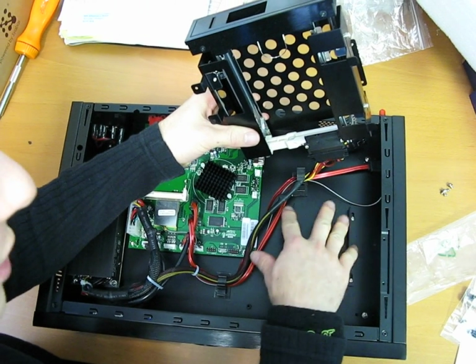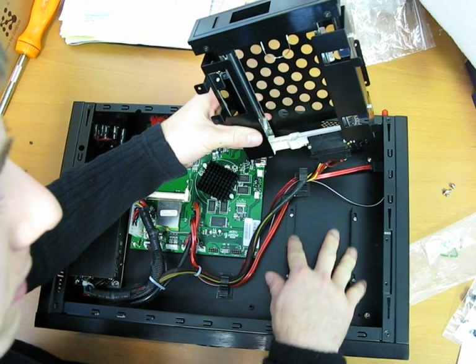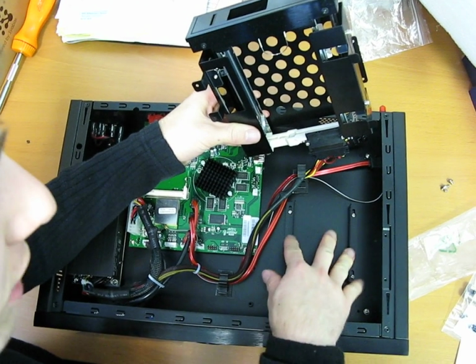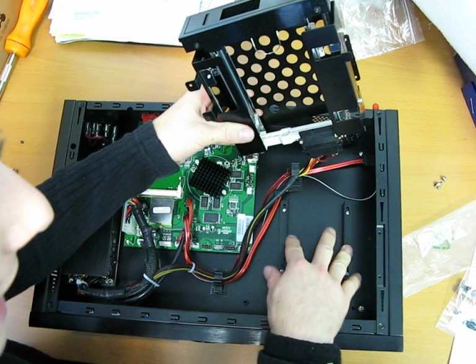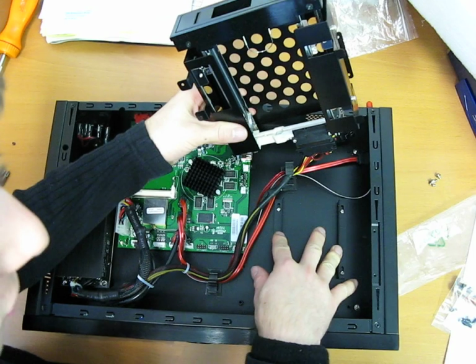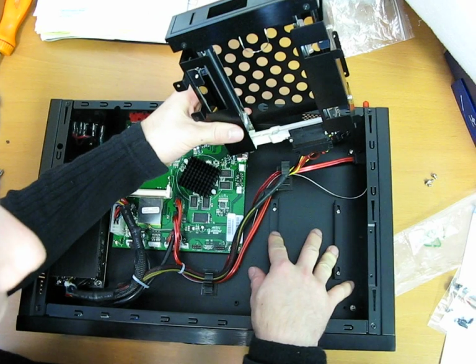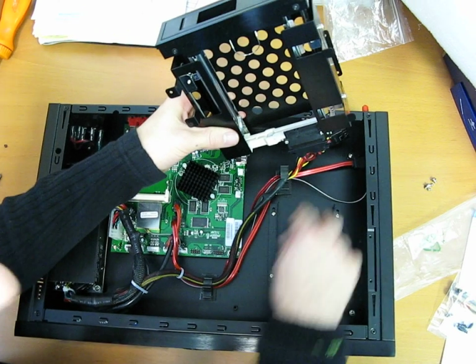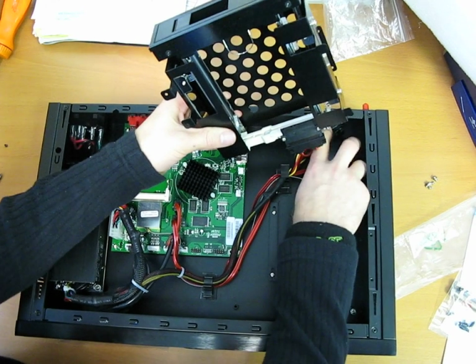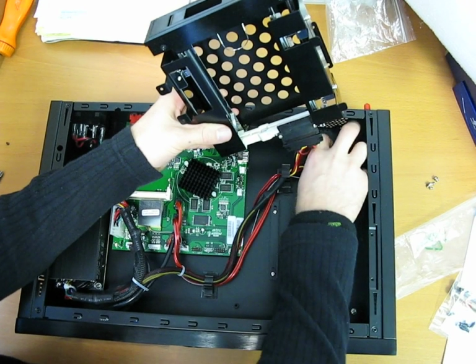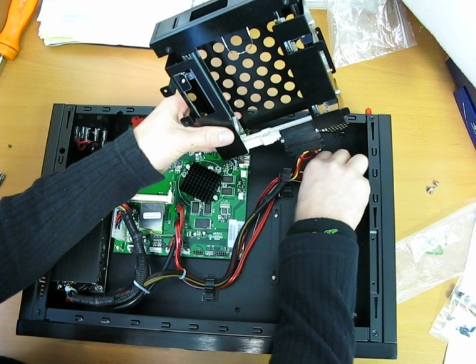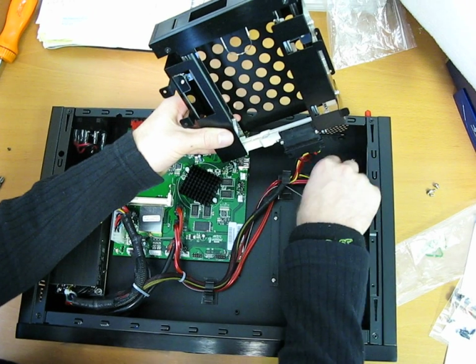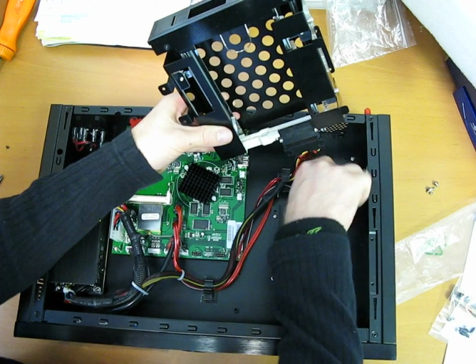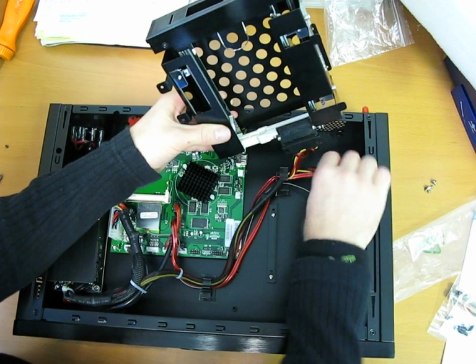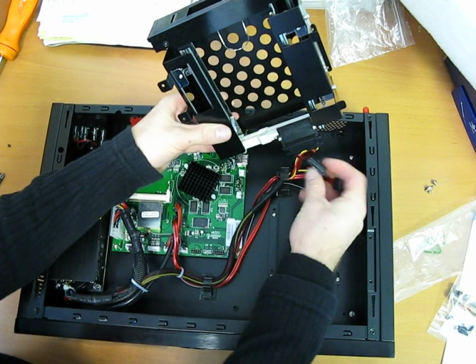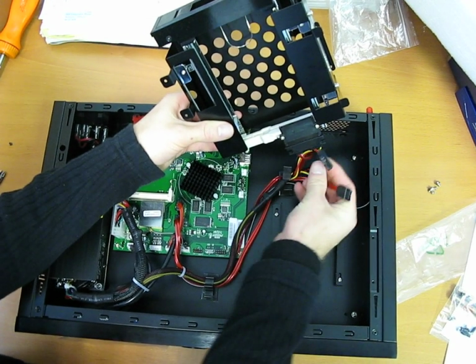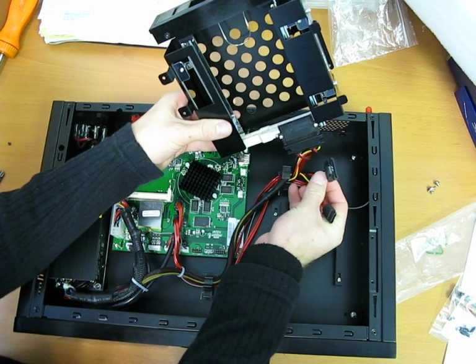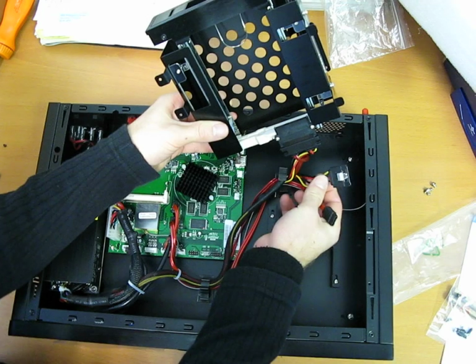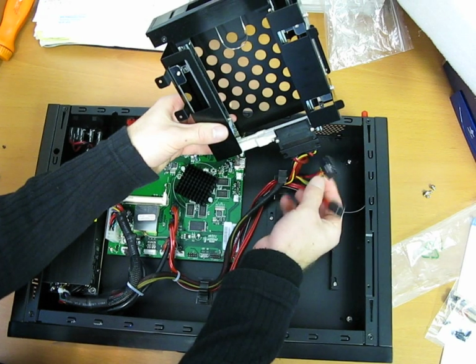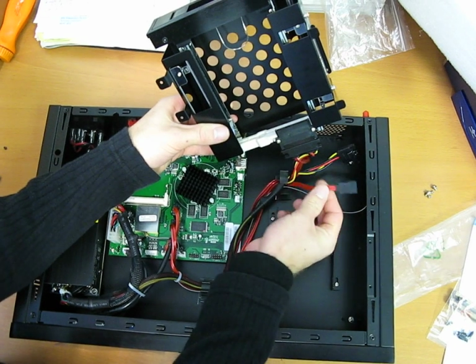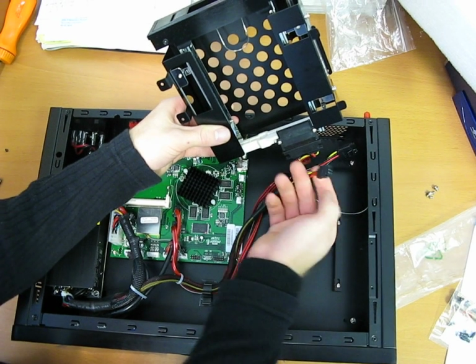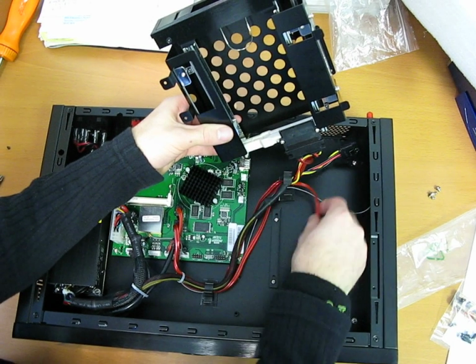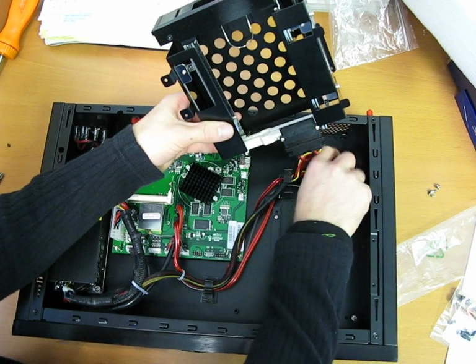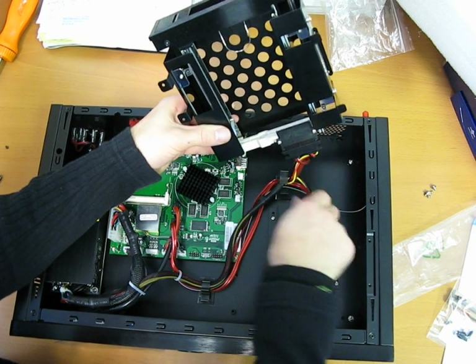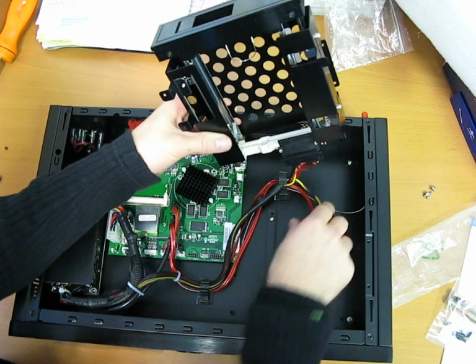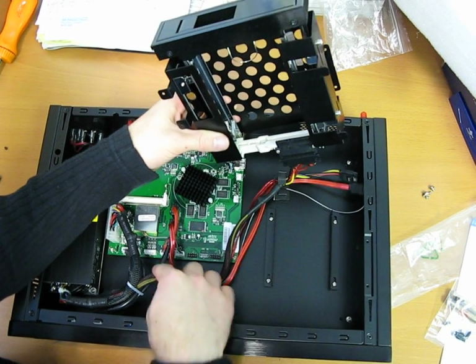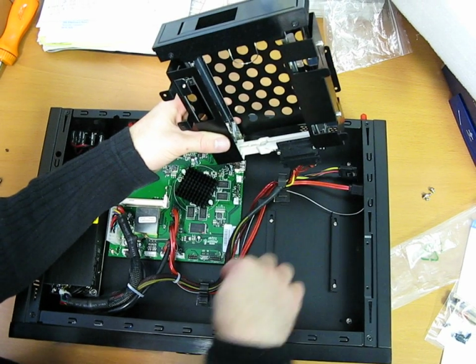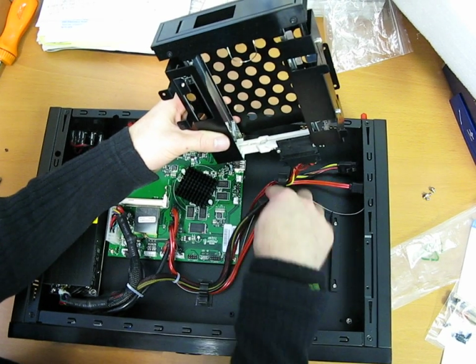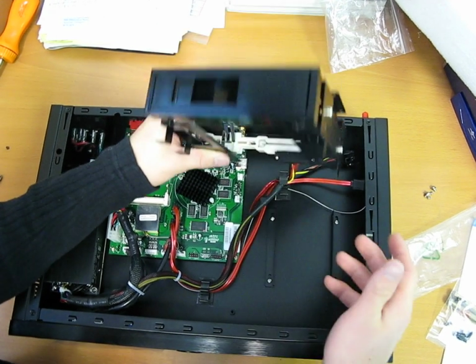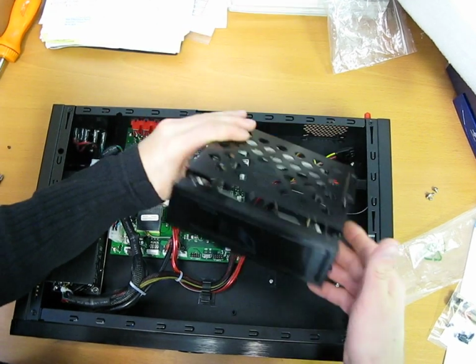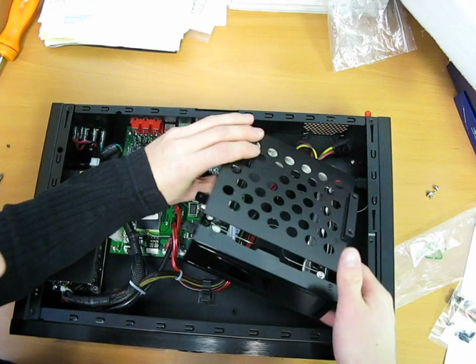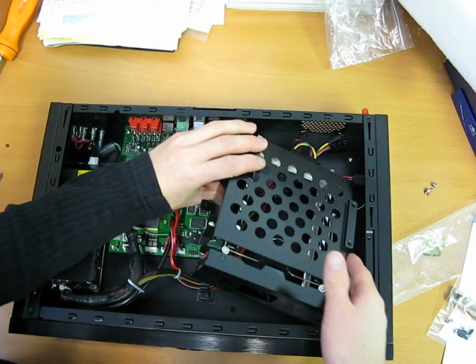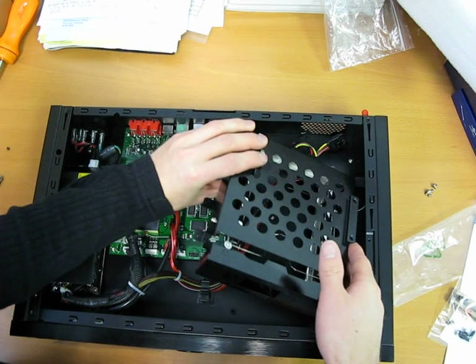You can still mount a two and a half inch hard drive, which come in up to 500 gigs these days, right down here, and use the additional provided SATA power and SATA cables, just like that. They've actually done a really nice job of the wire management in here for you as well.